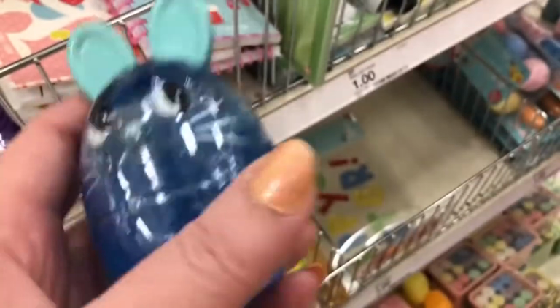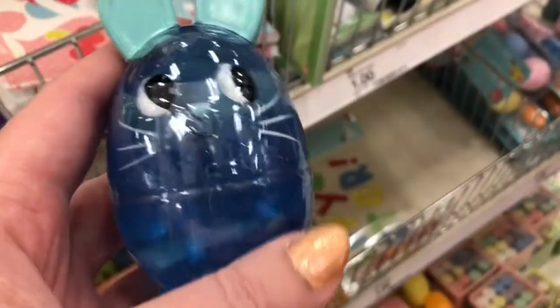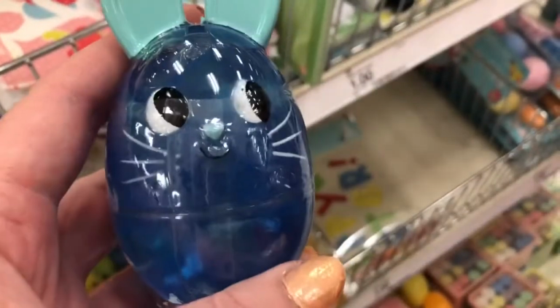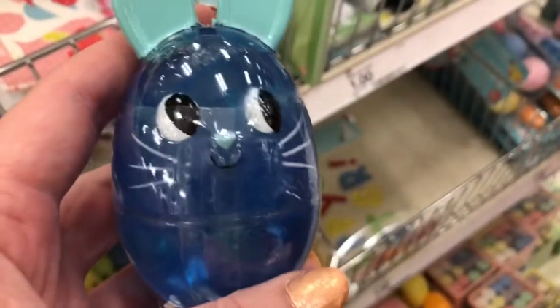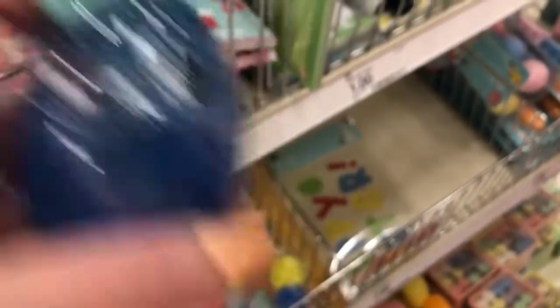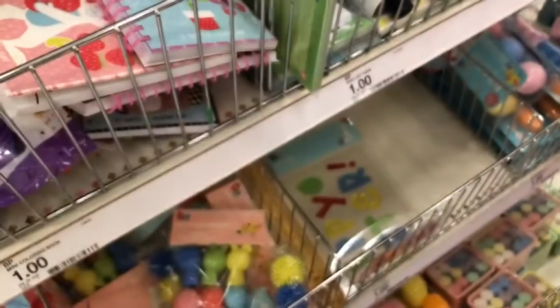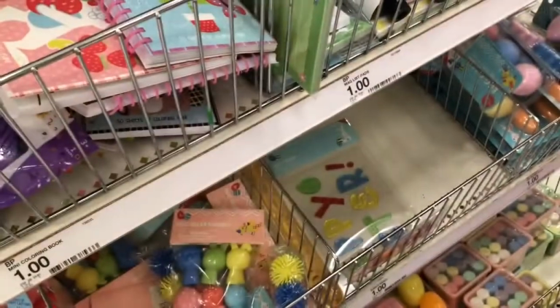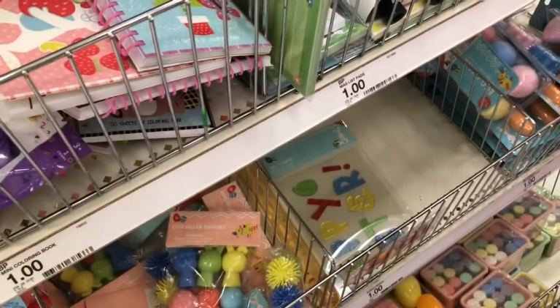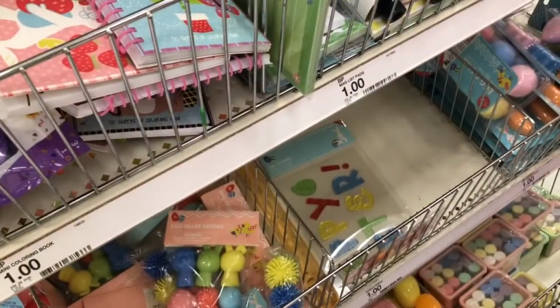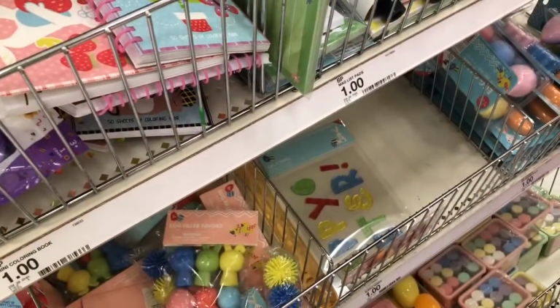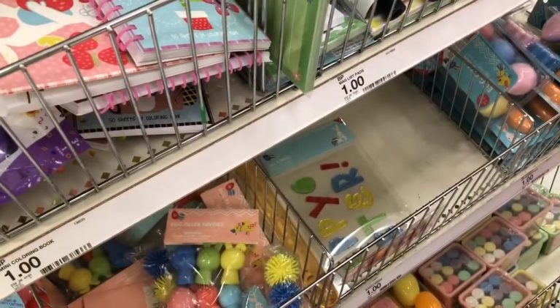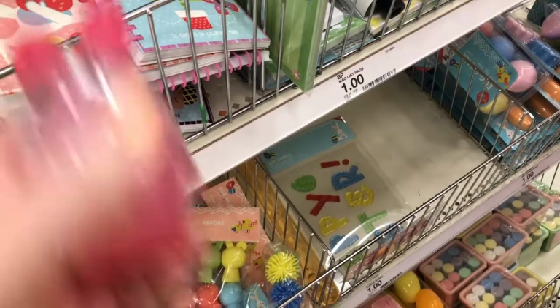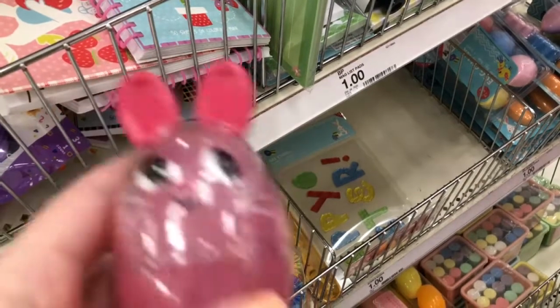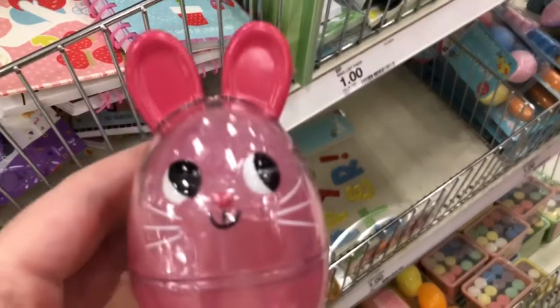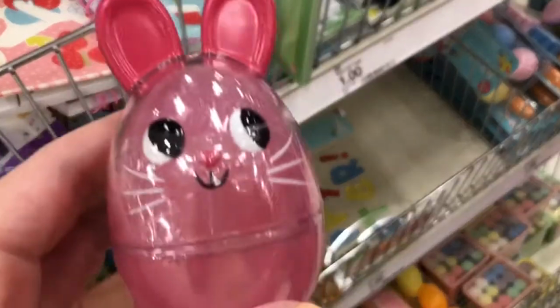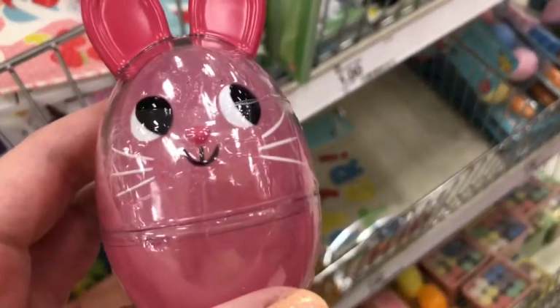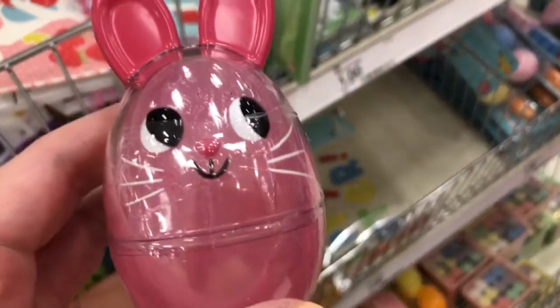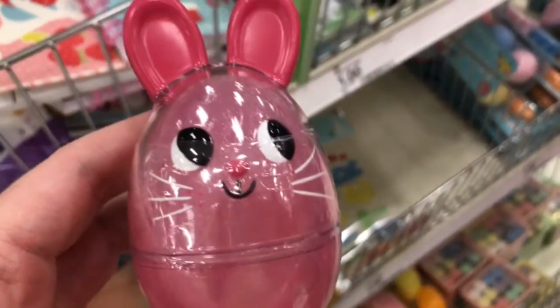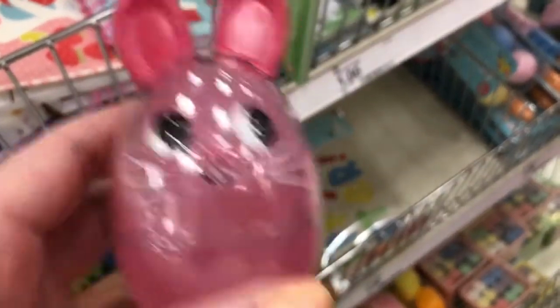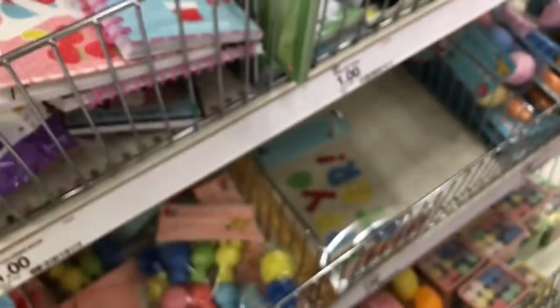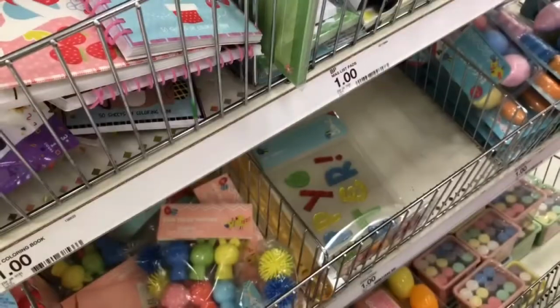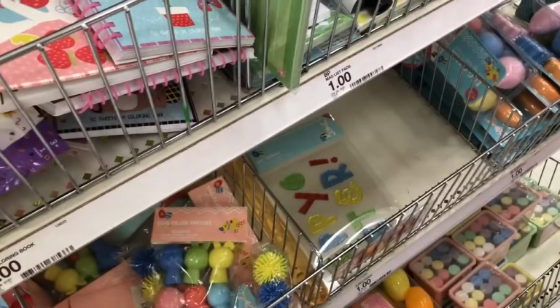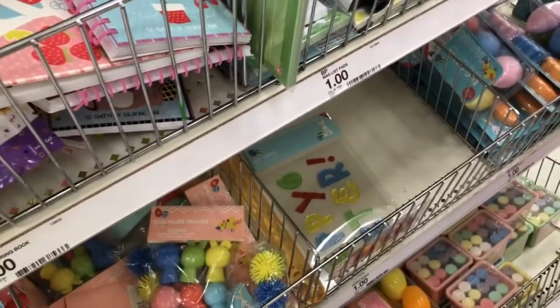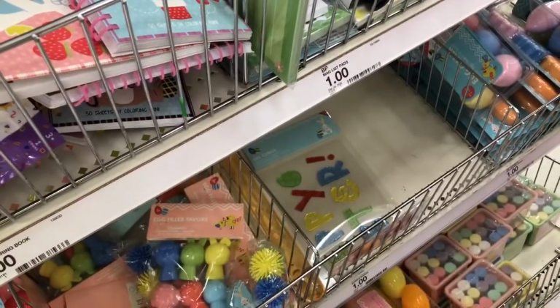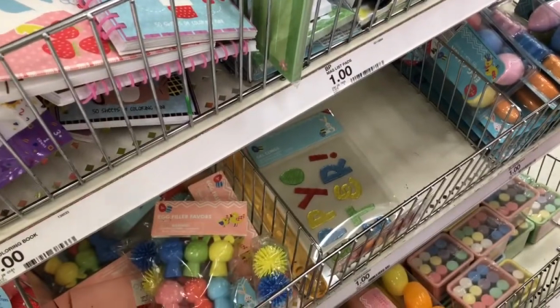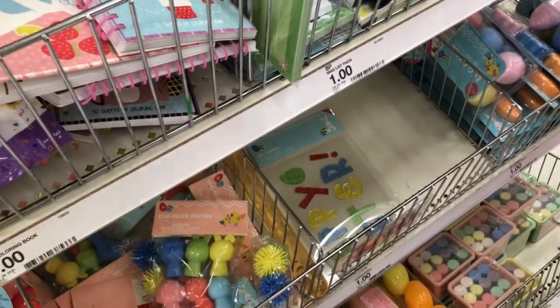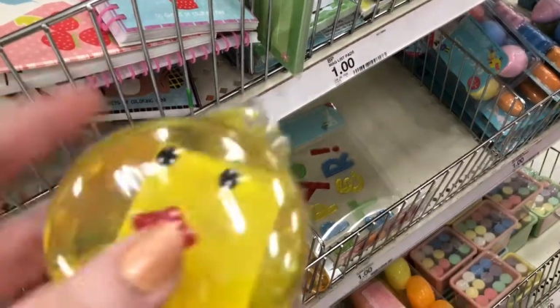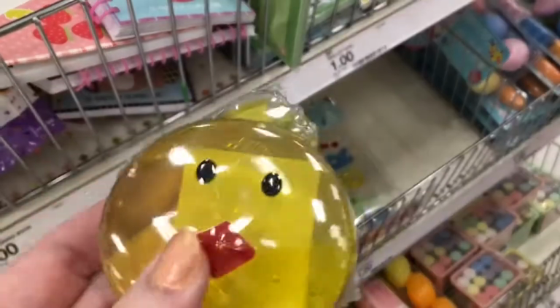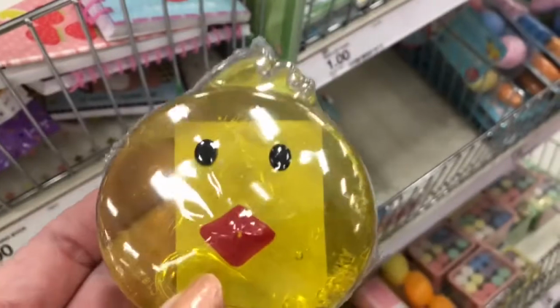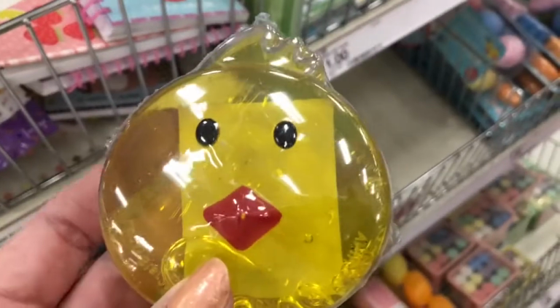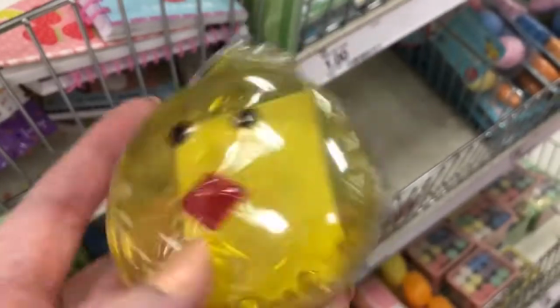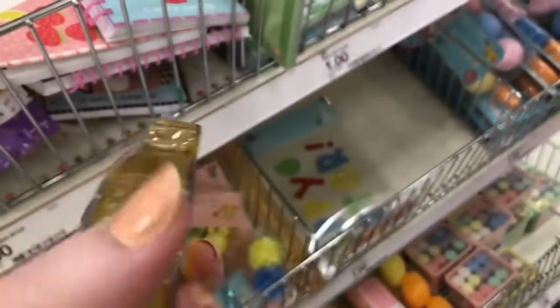They have these little slimes — they're just a dollar. And they're little bunnies. They're super cute, like Easter basket fillers.